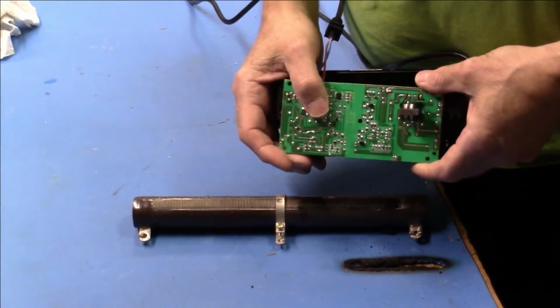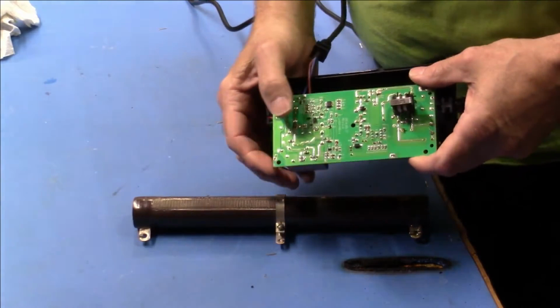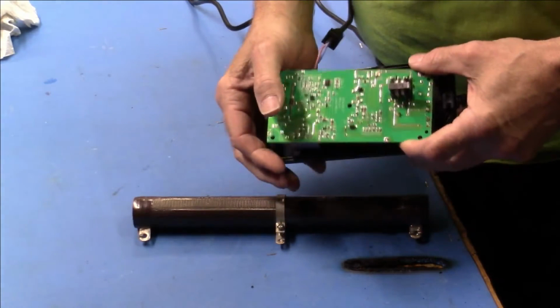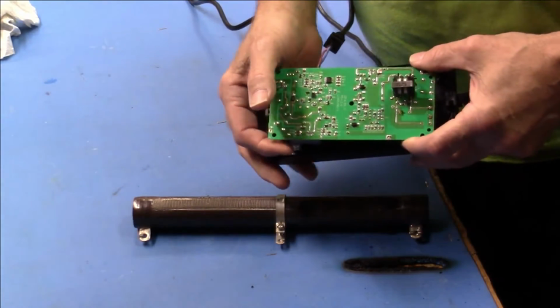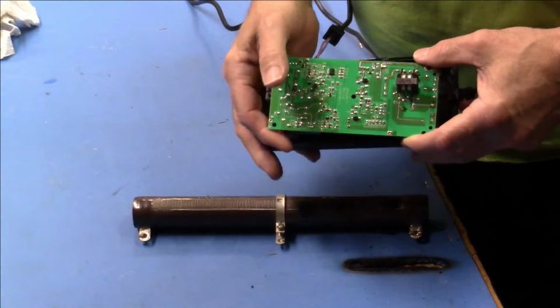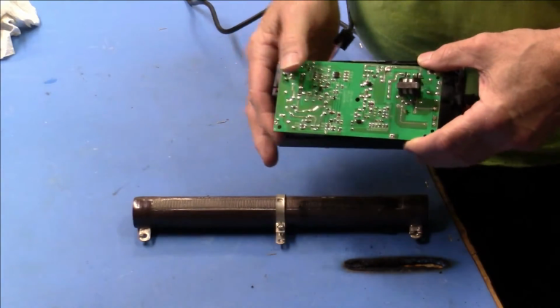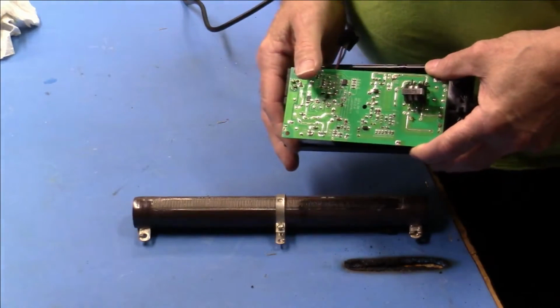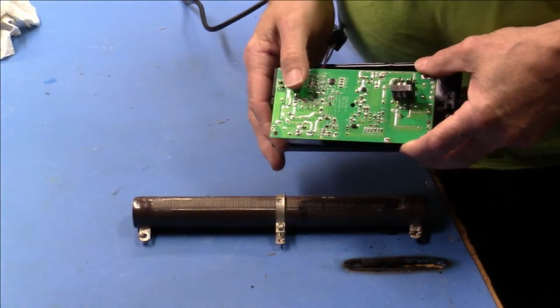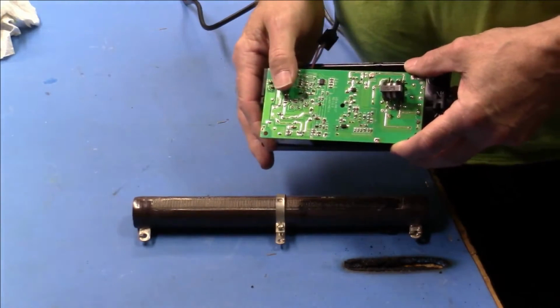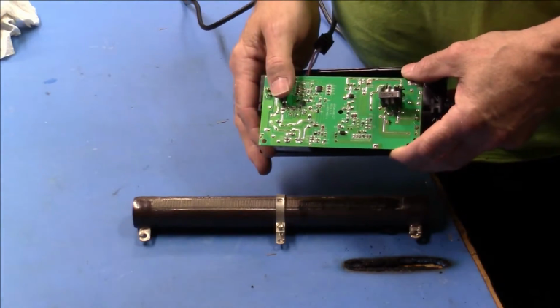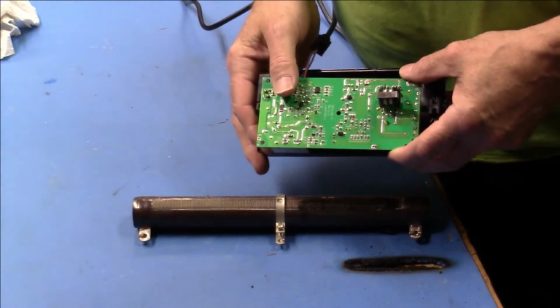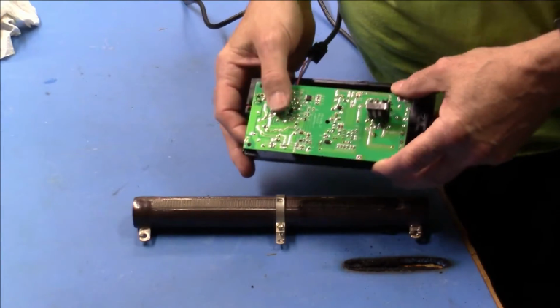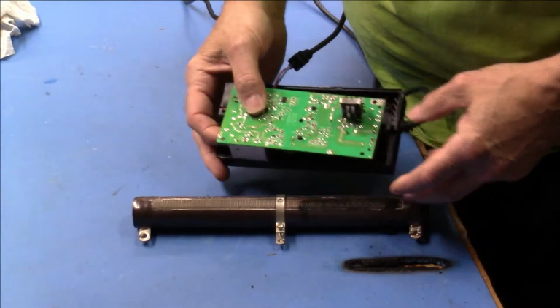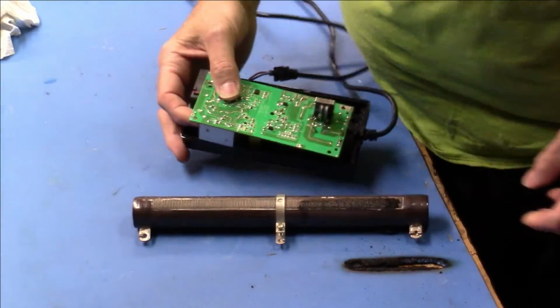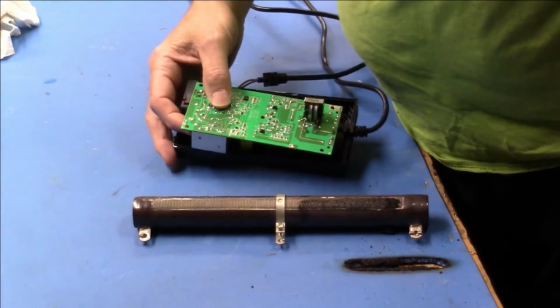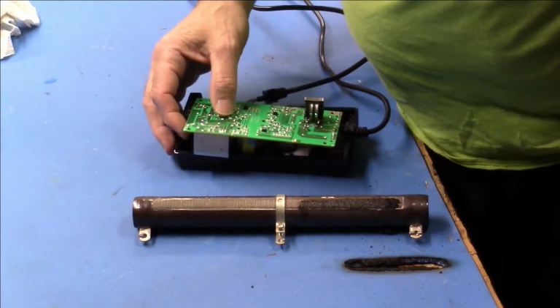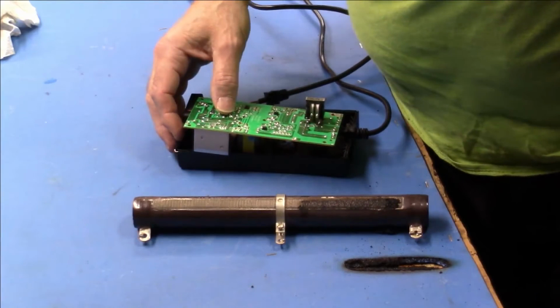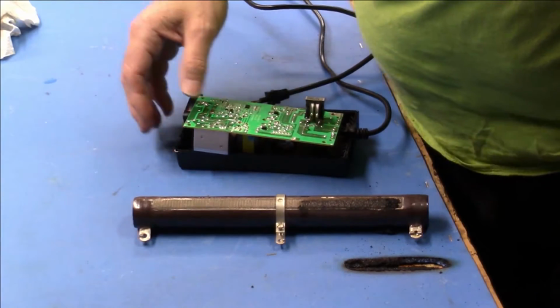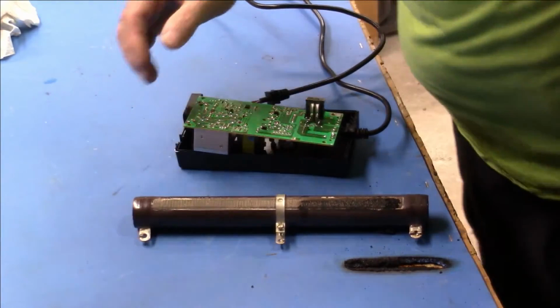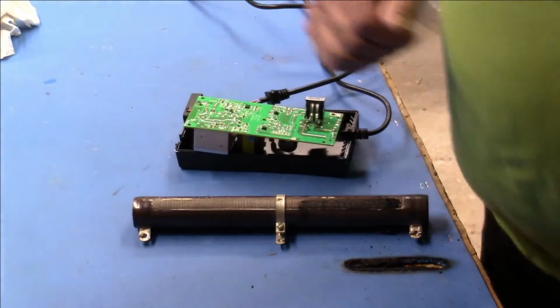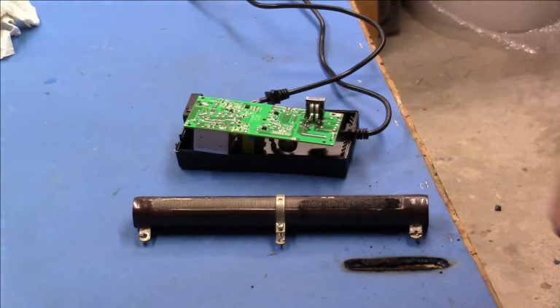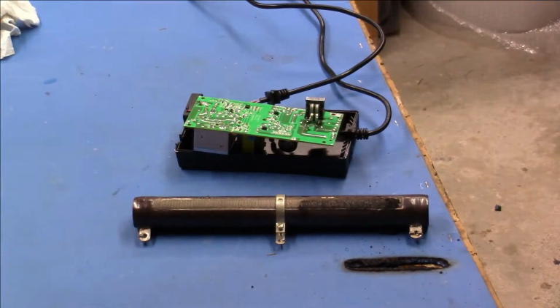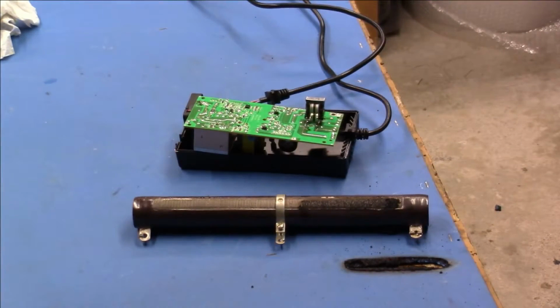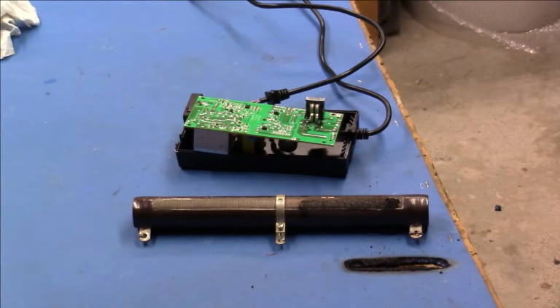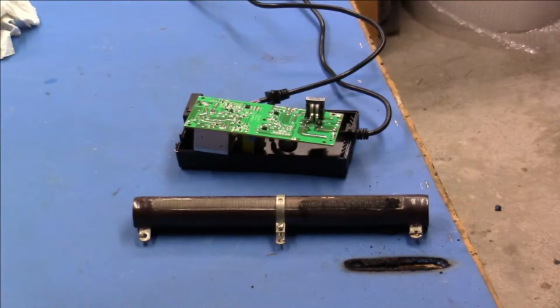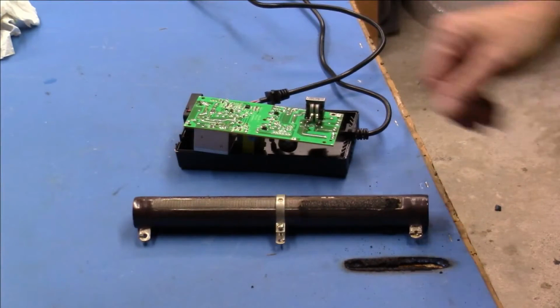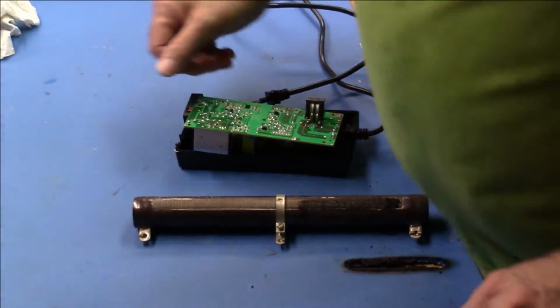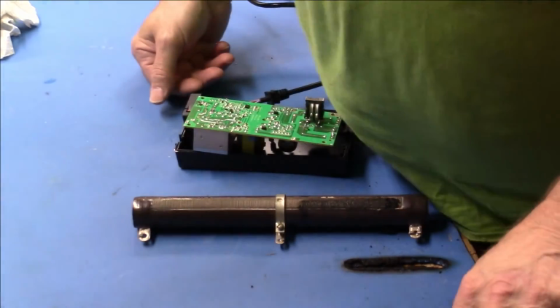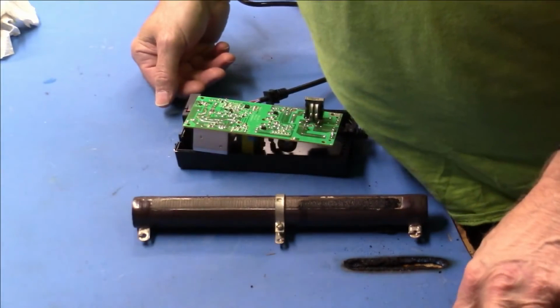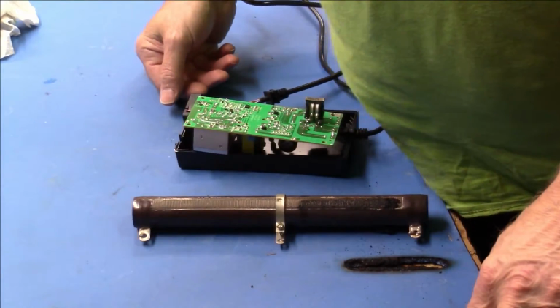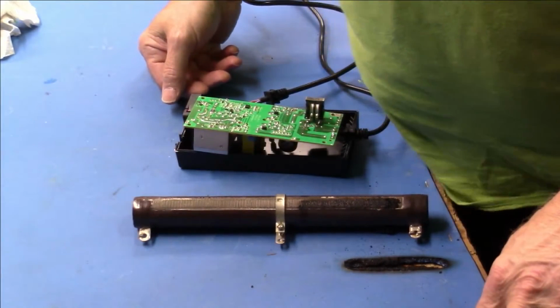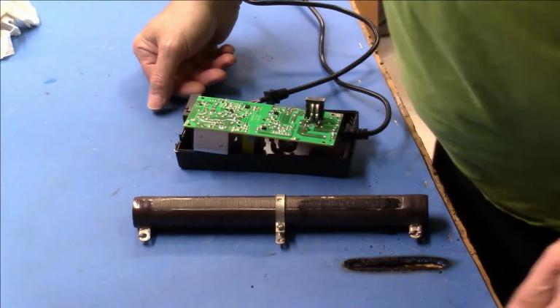This was only meant to be a really quick update. Alright, thanks - see you over at the bench. See you over at the ham shack.